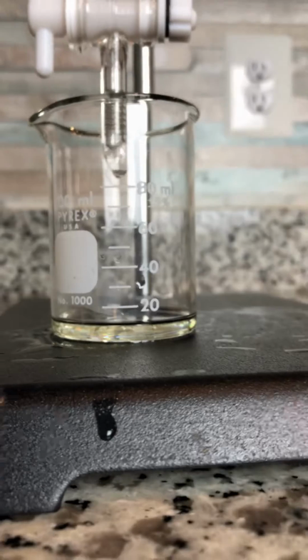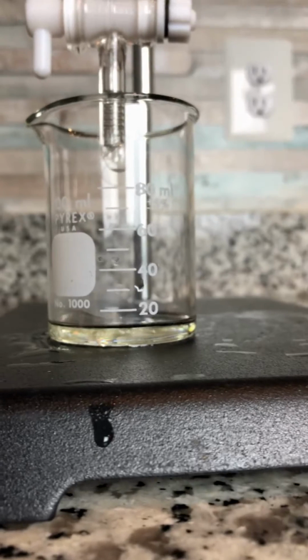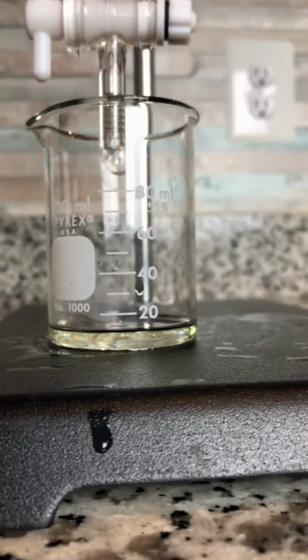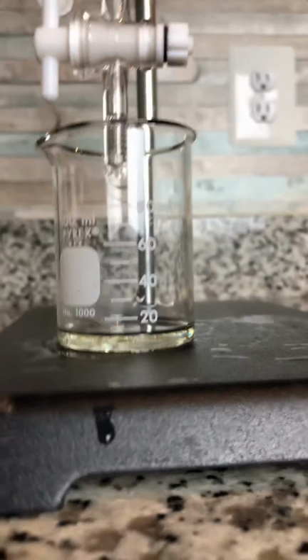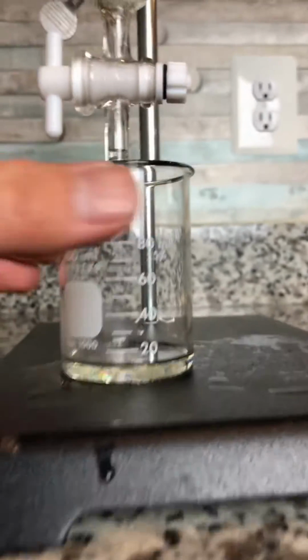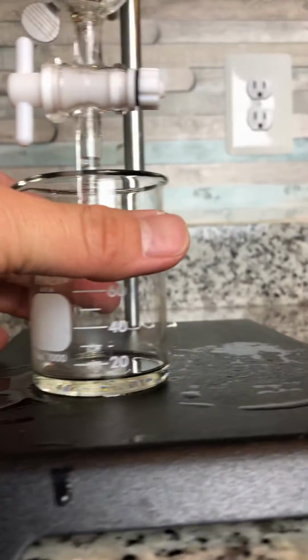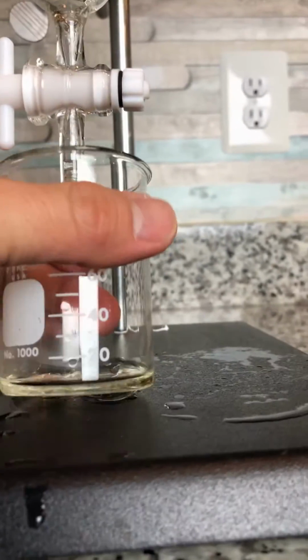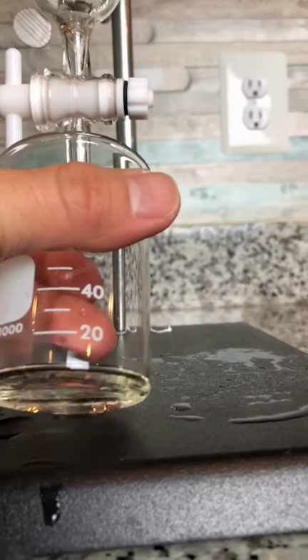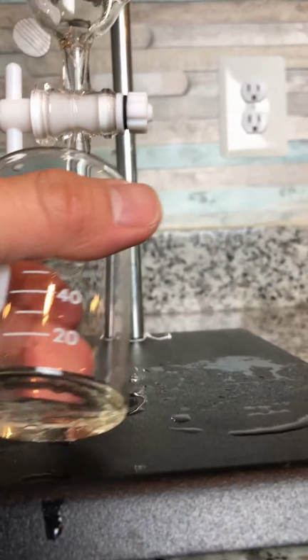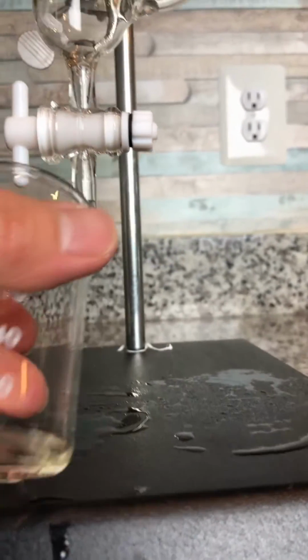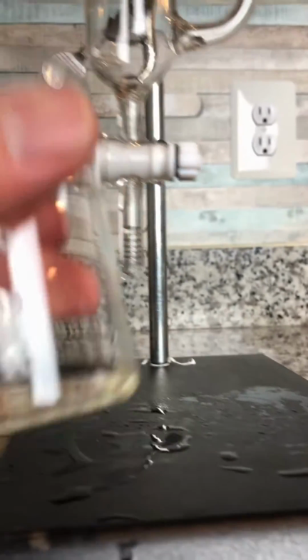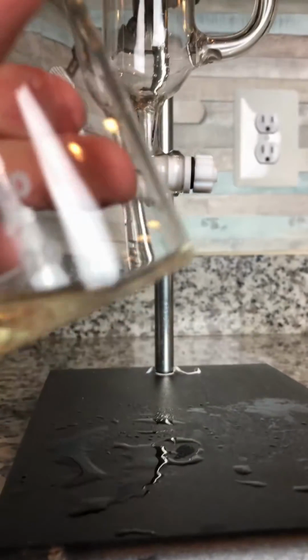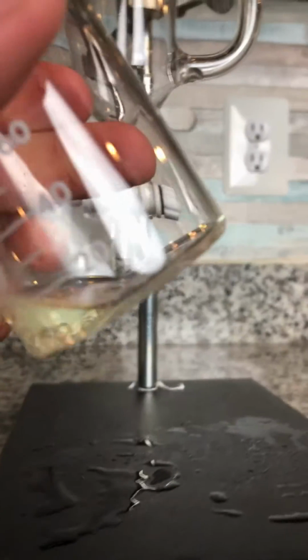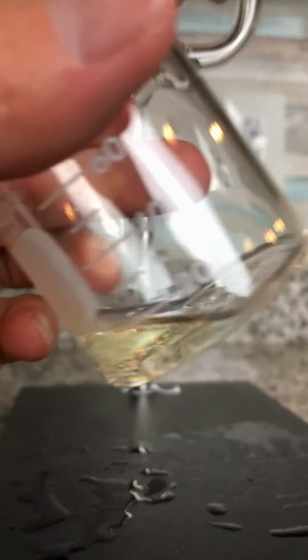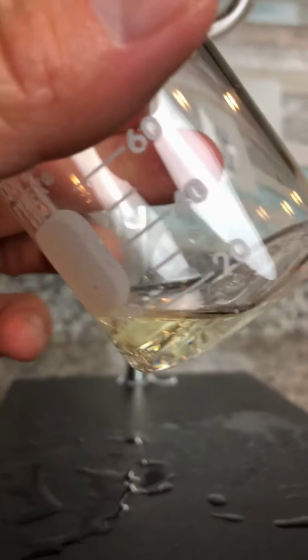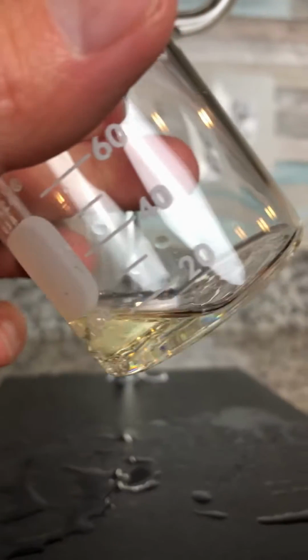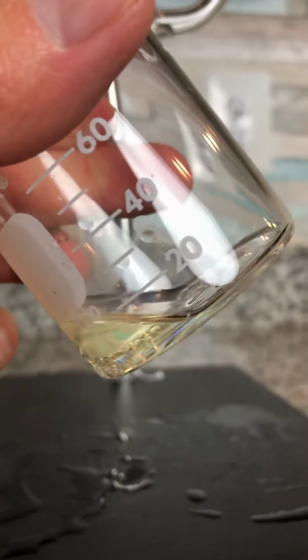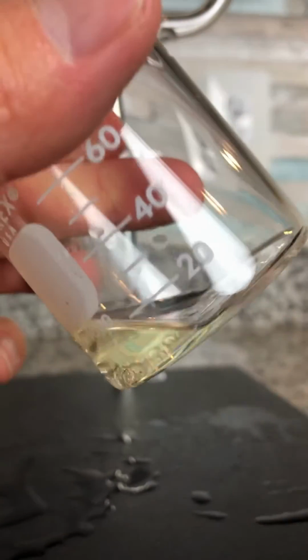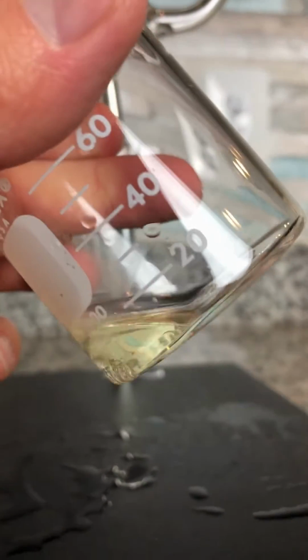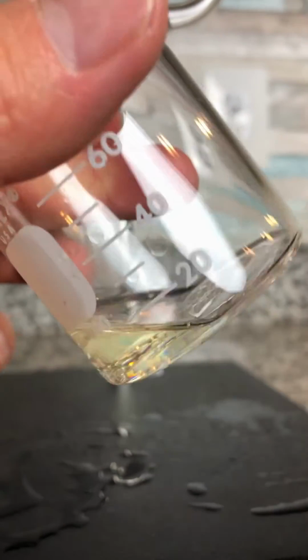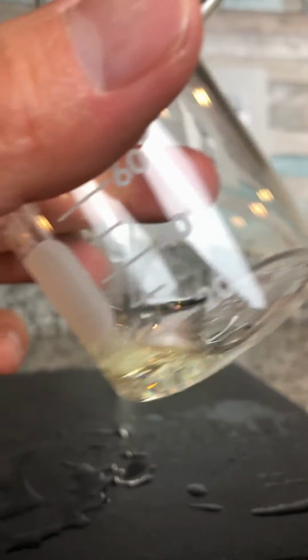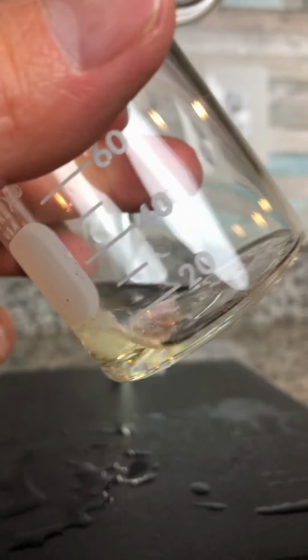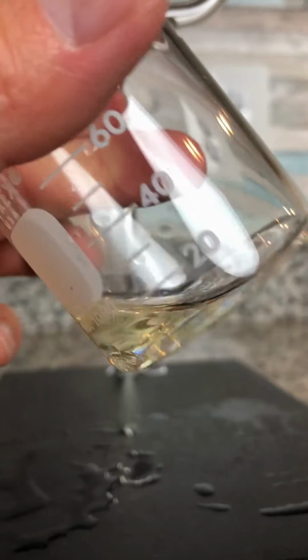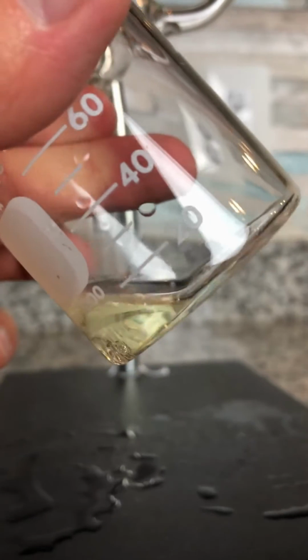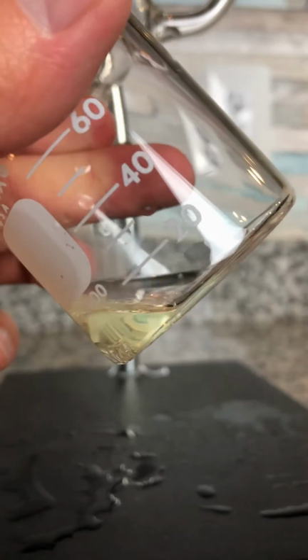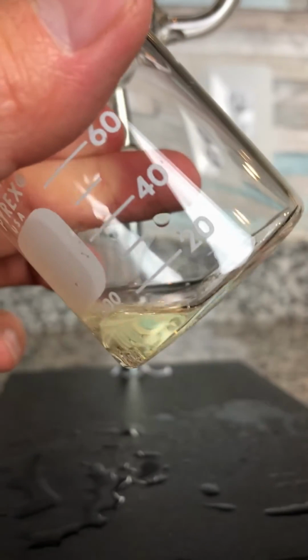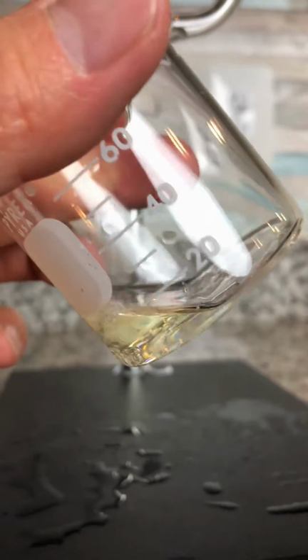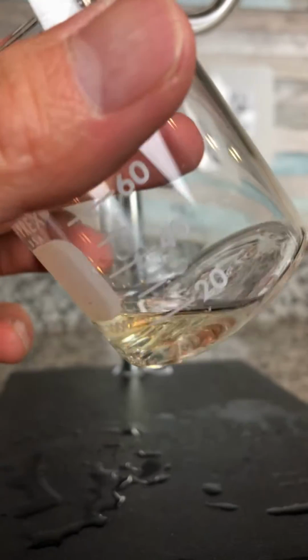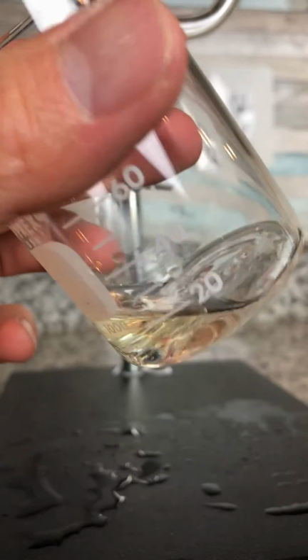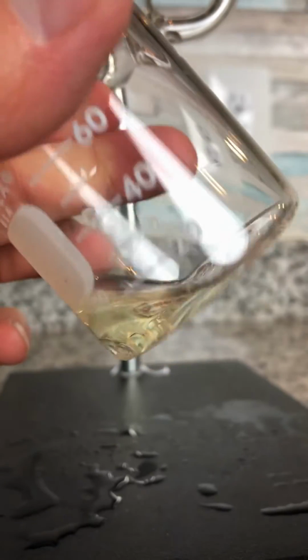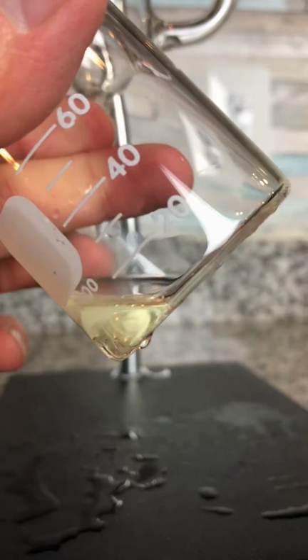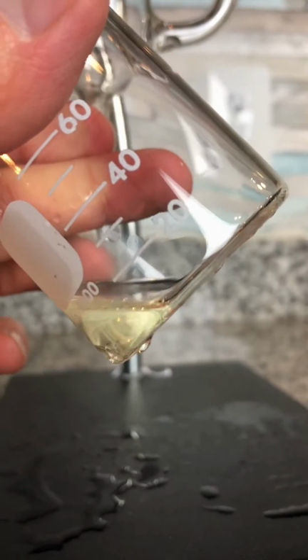This is how much I got — it's pretty good, about five milliliters.